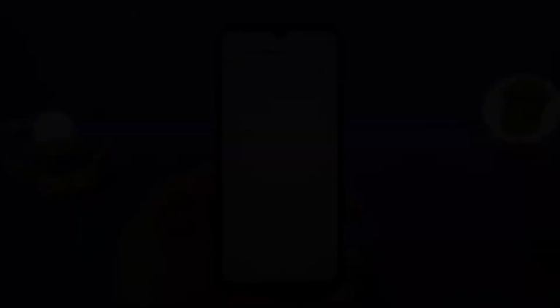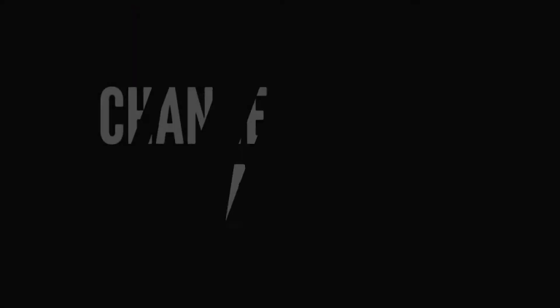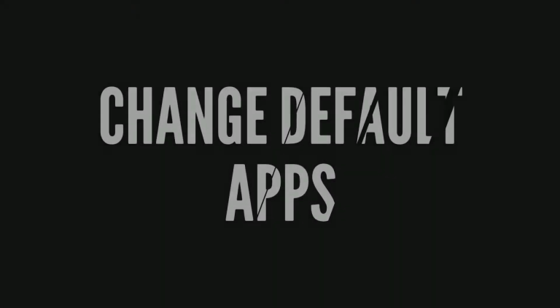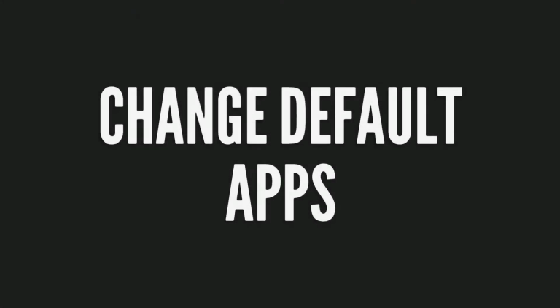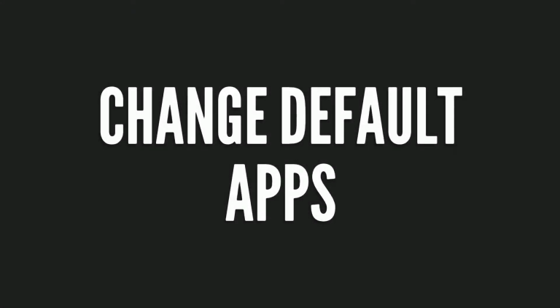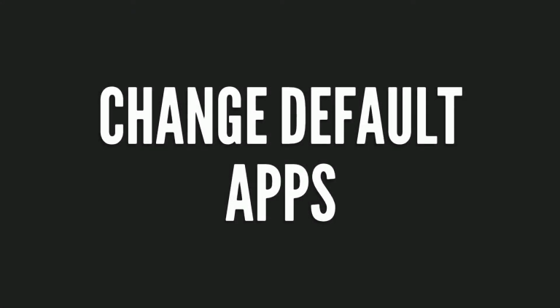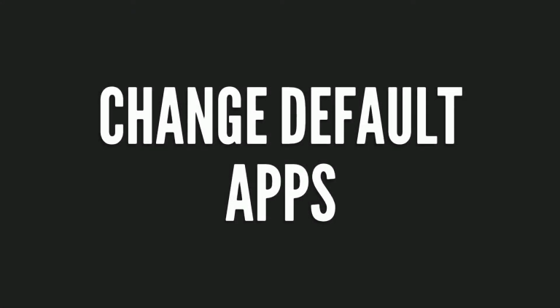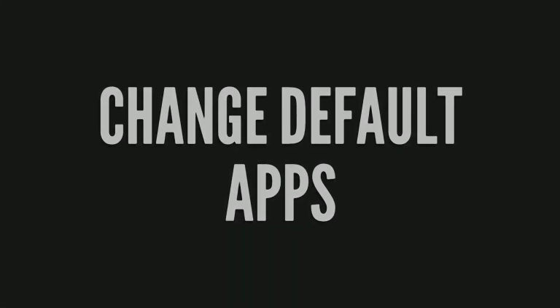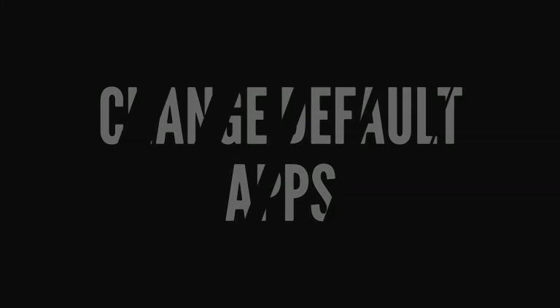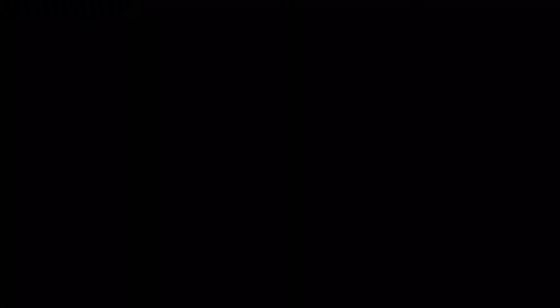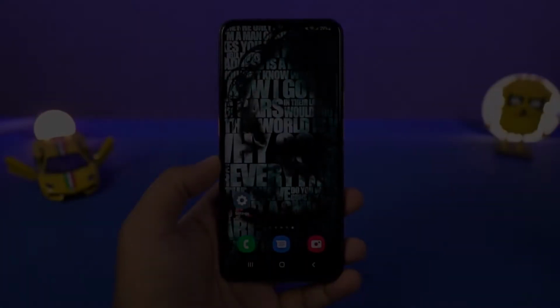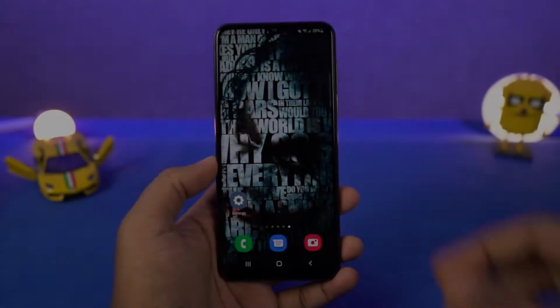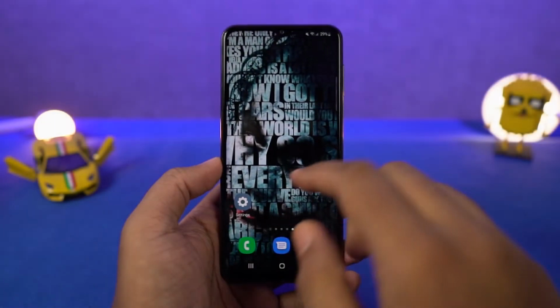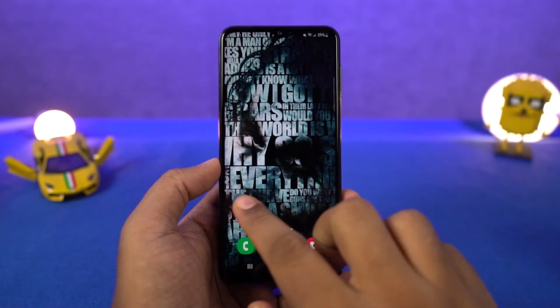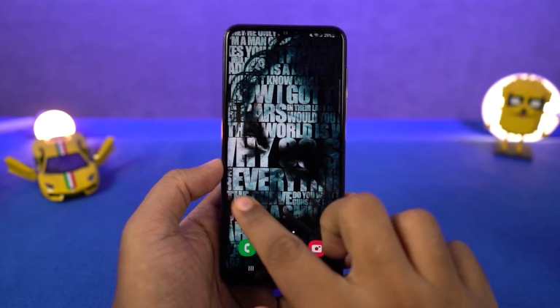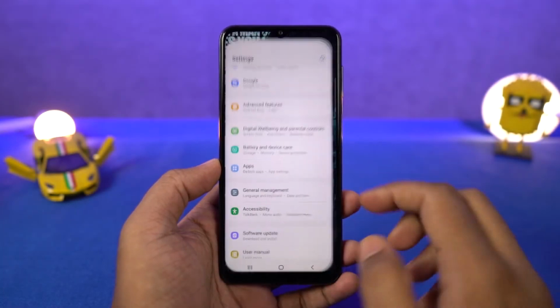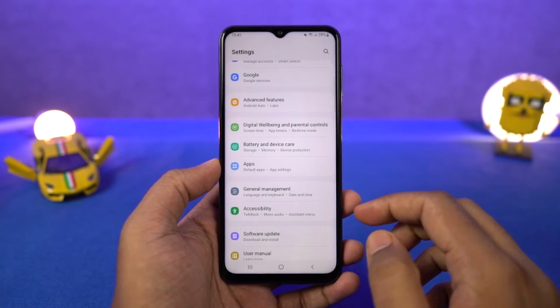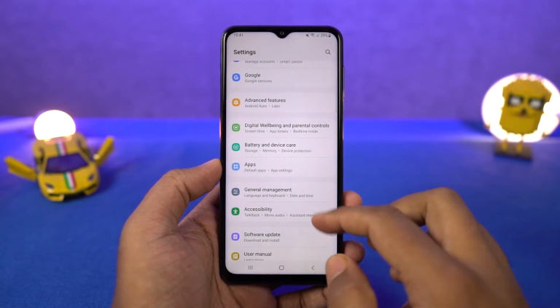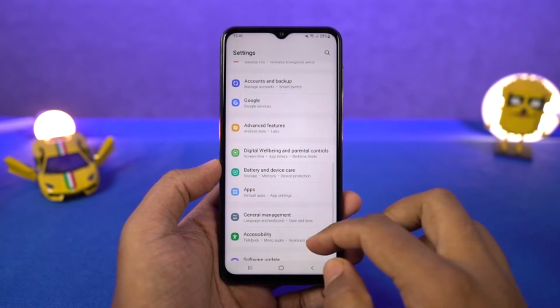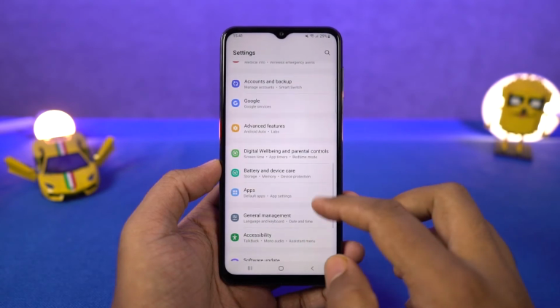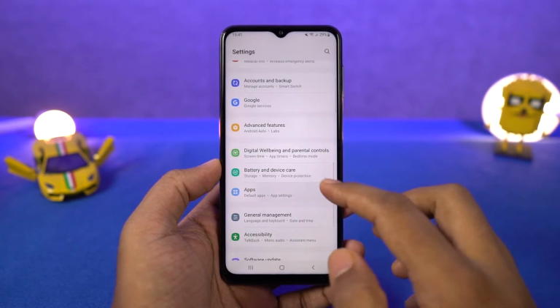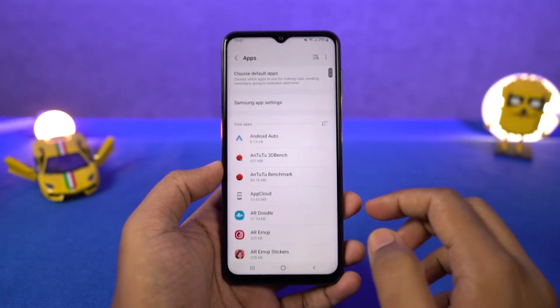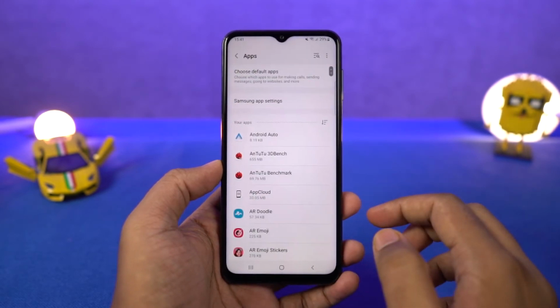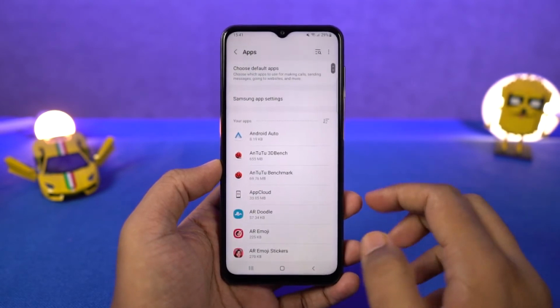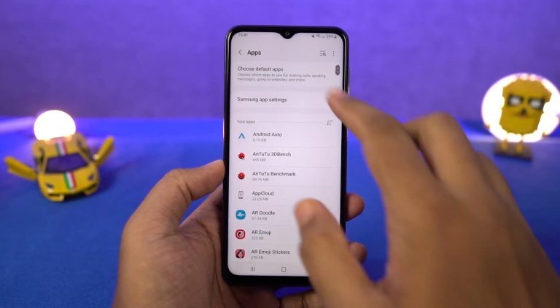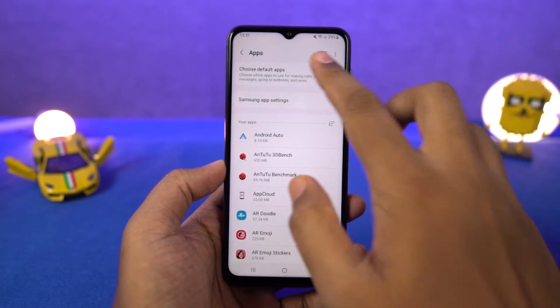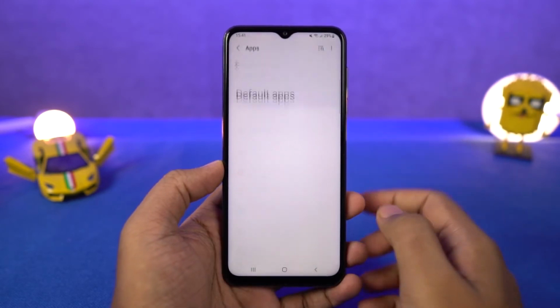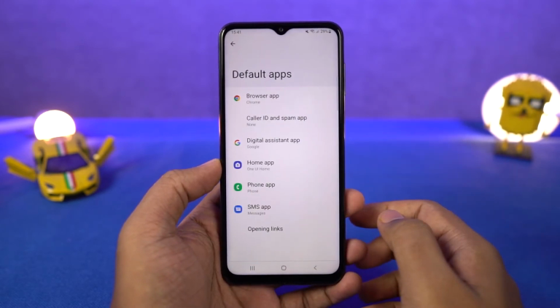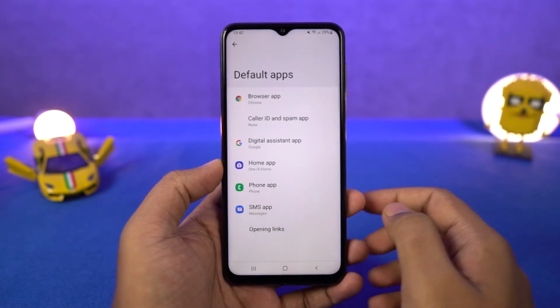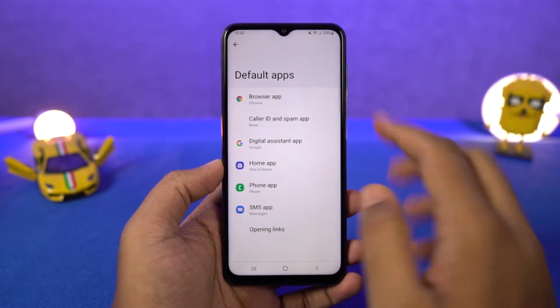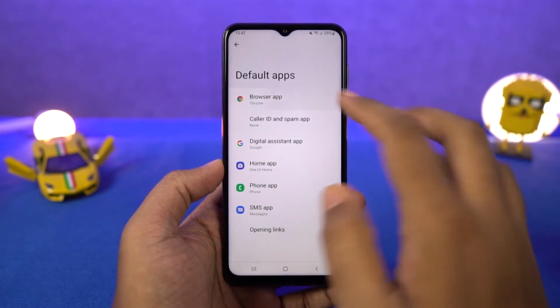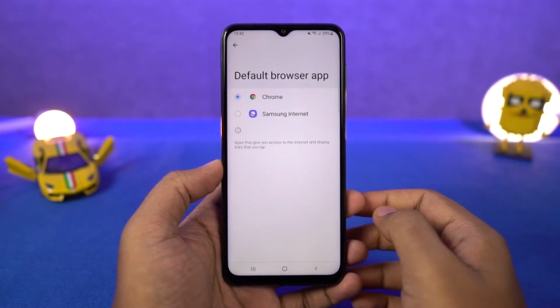Next we have default apps. From the default apps page, you can select your default browser, default phone dialer, default home screen — that's the default launcher — and so on.